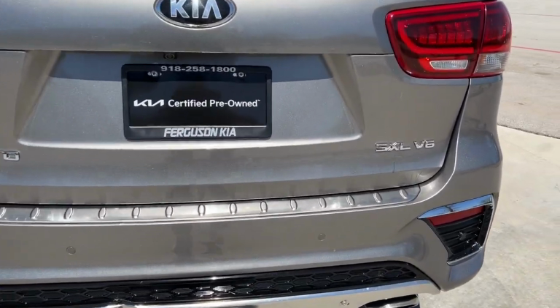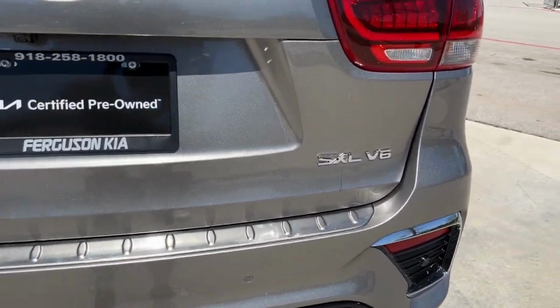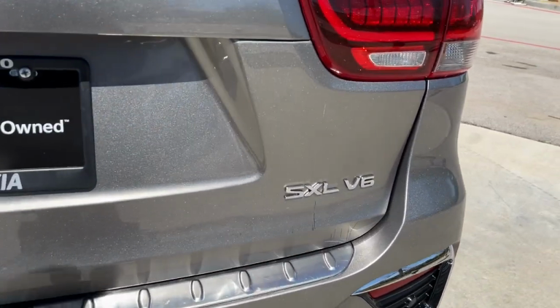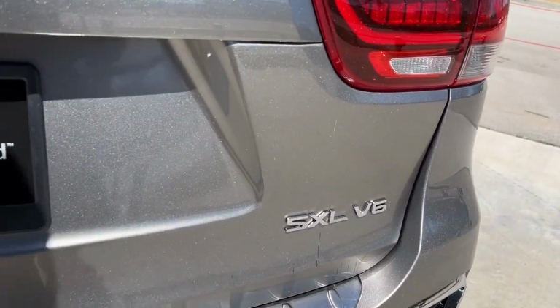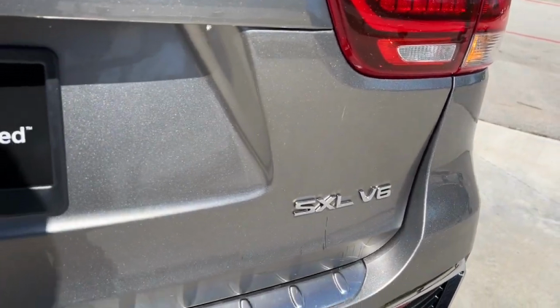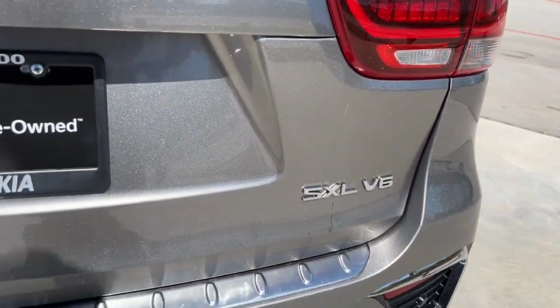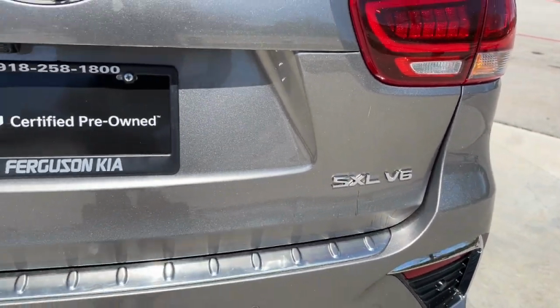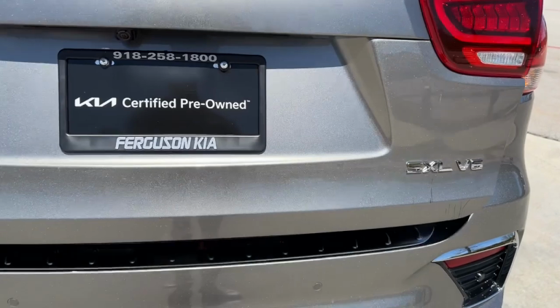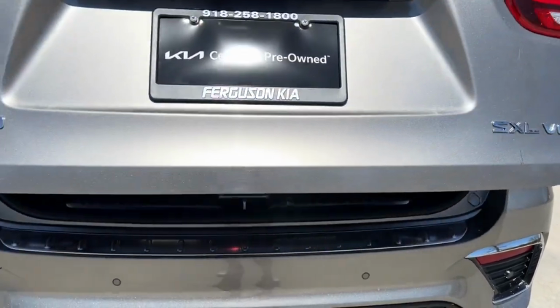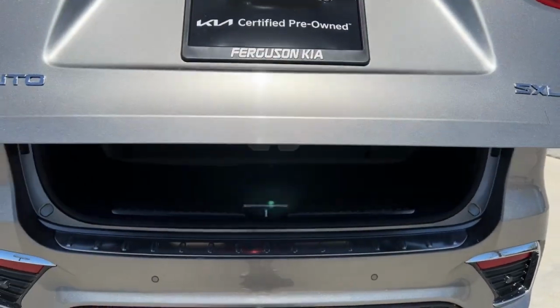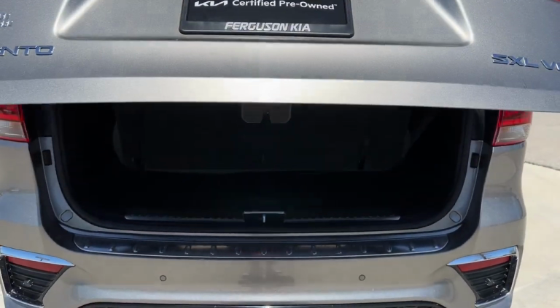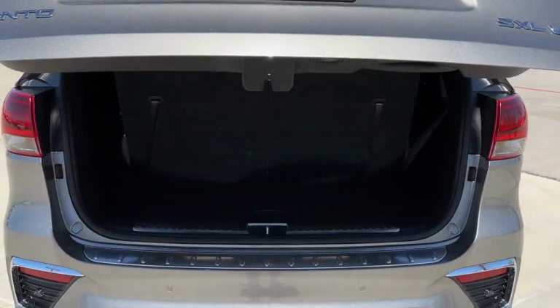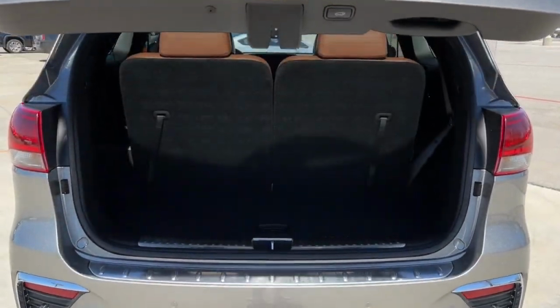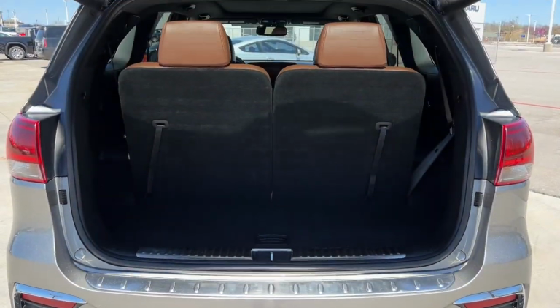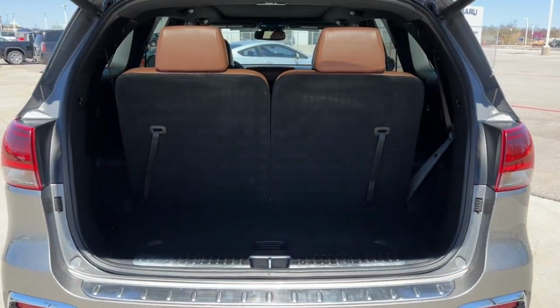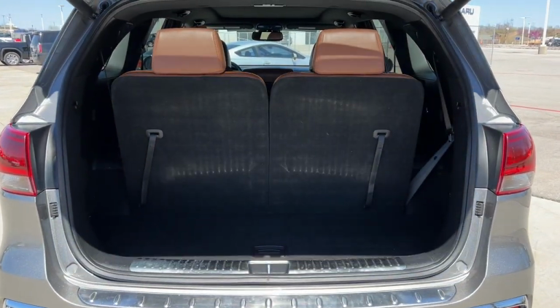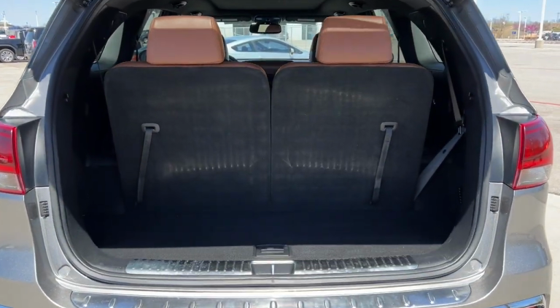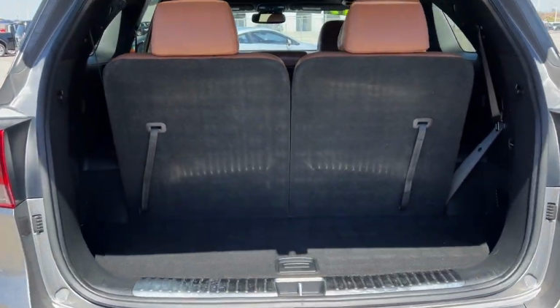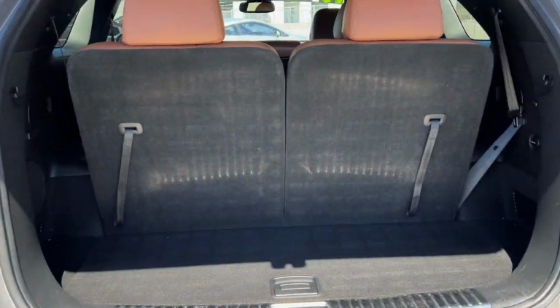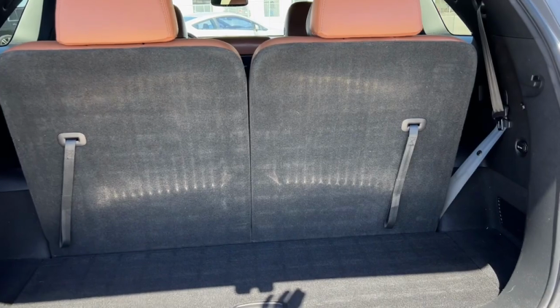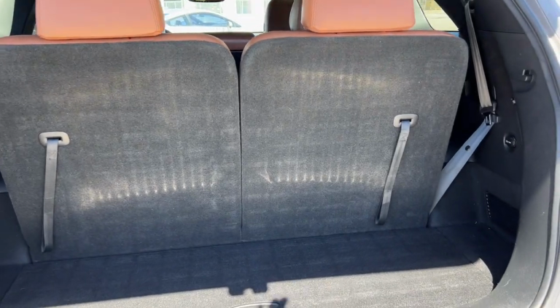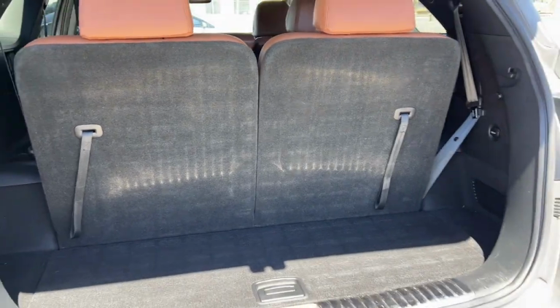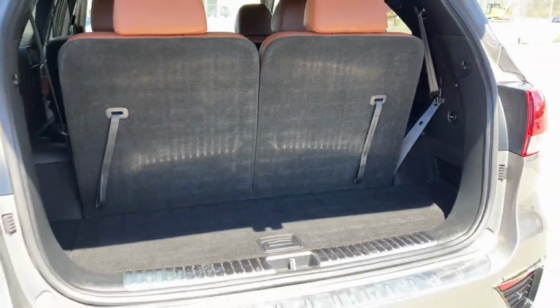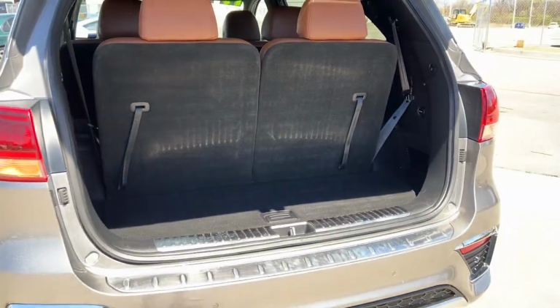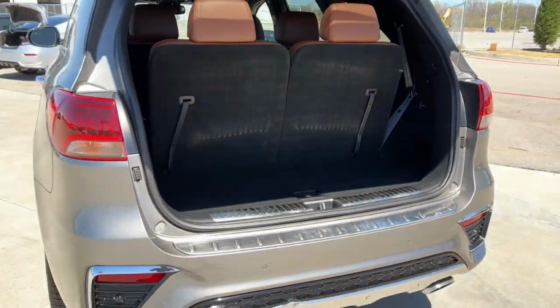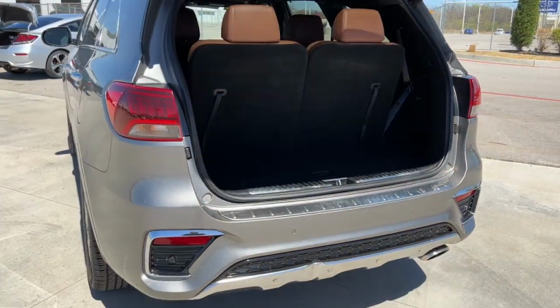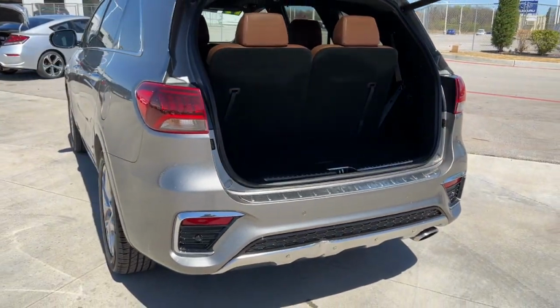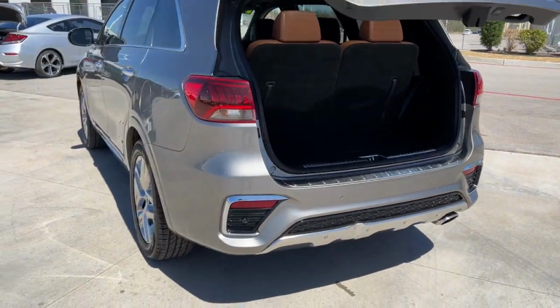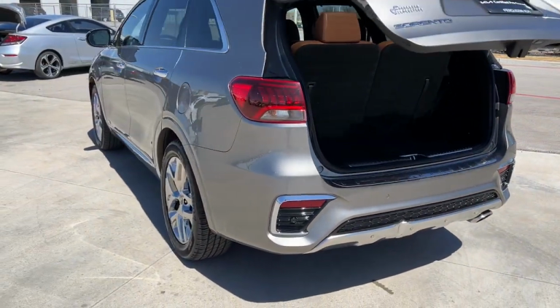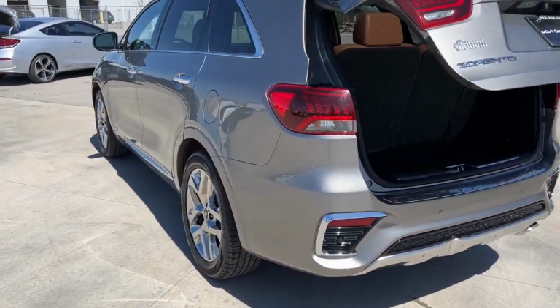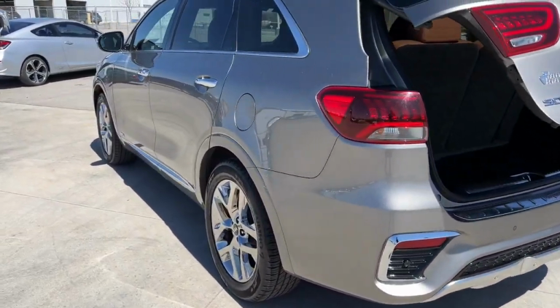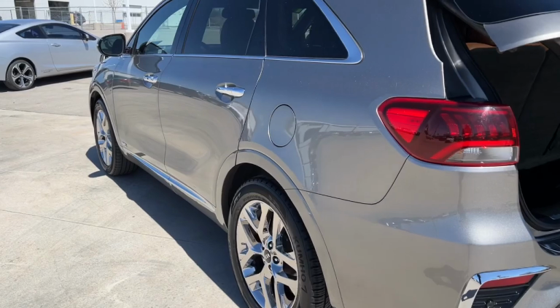Panoramic roof, sun moonroof, navigation system, hands-free liftgate, keyless entry, all-wheel drive, remote engine start, satellite radio, premium sound system, power passenger seat.